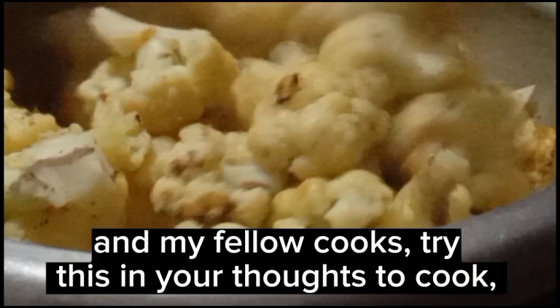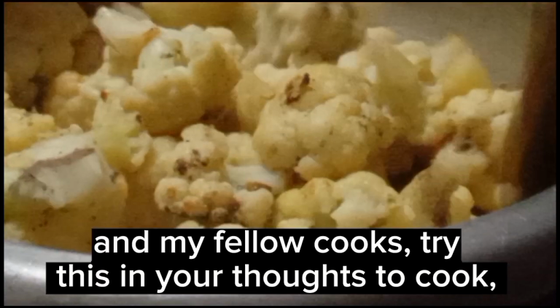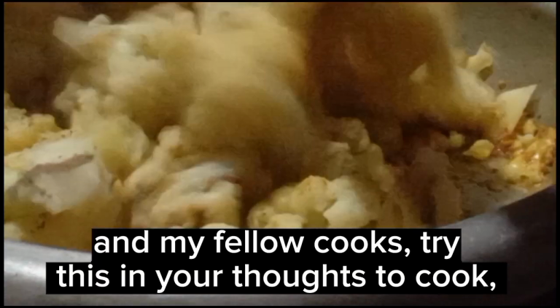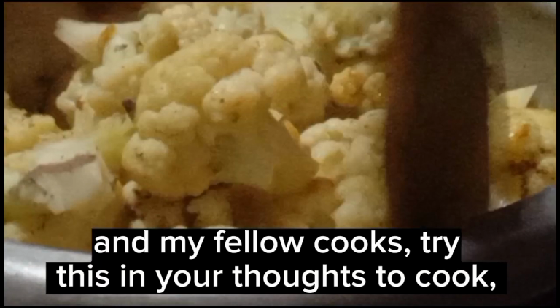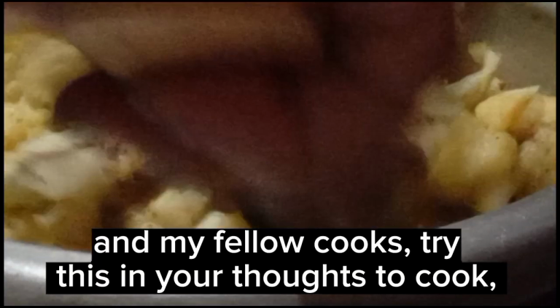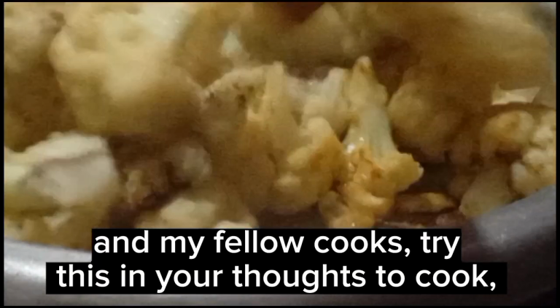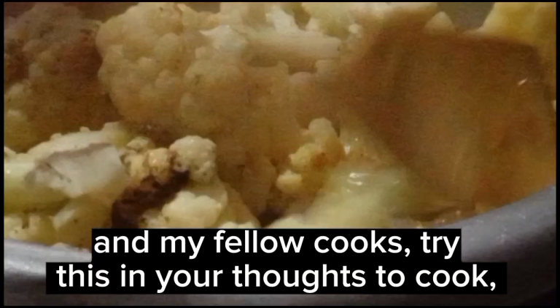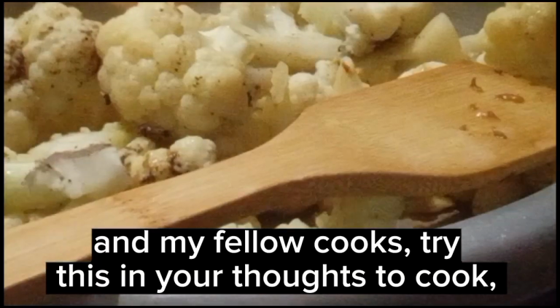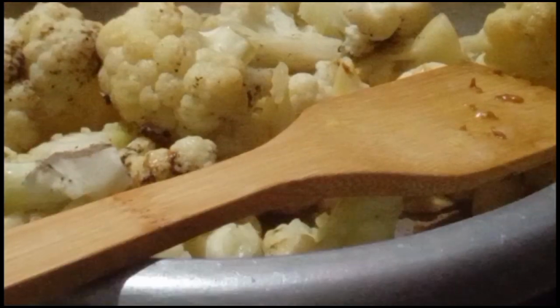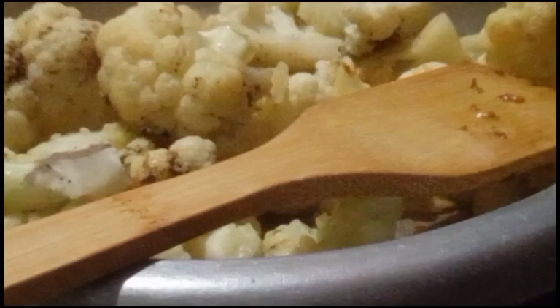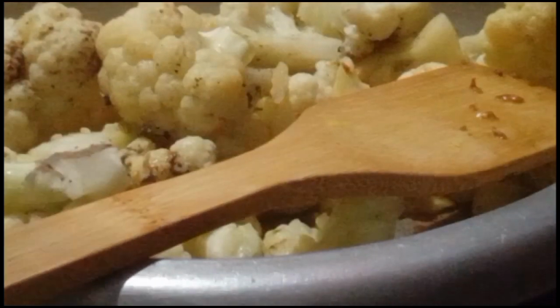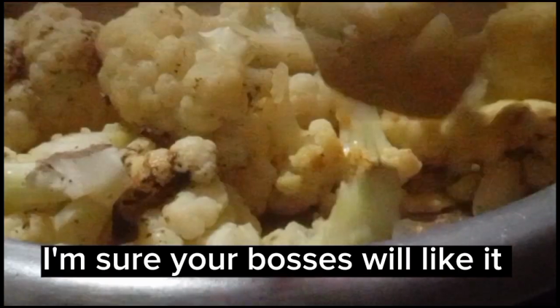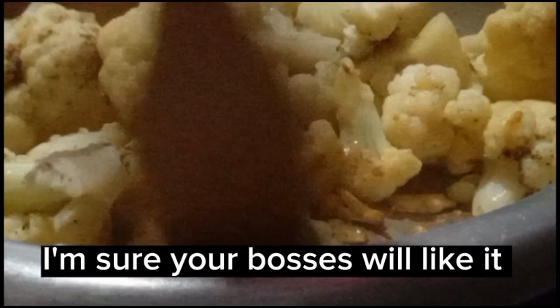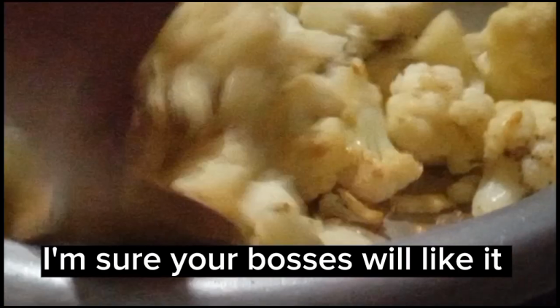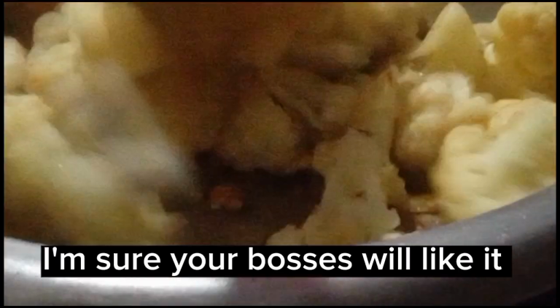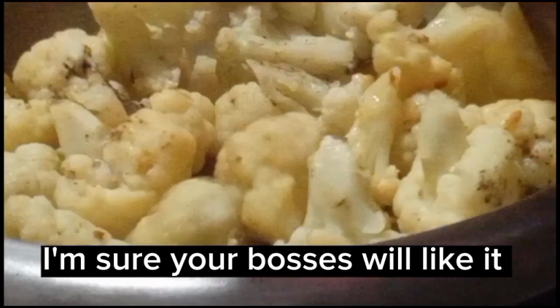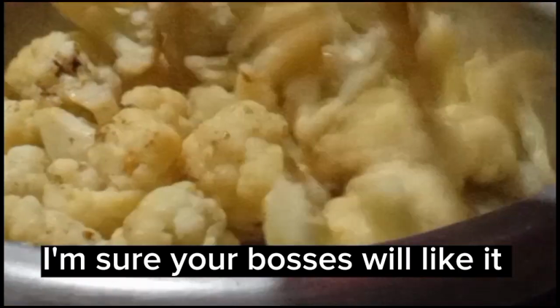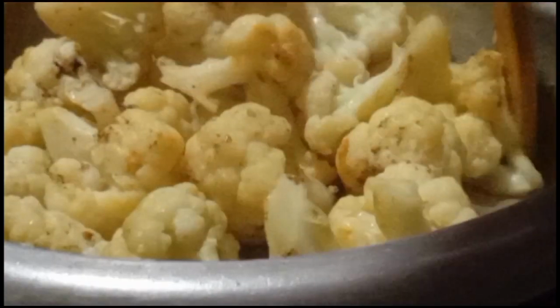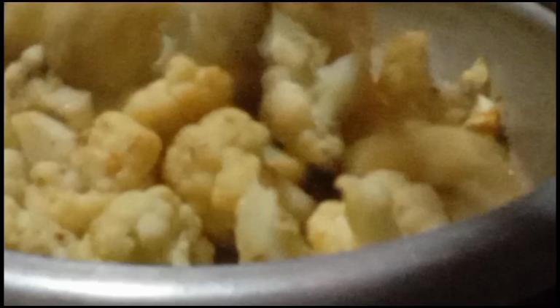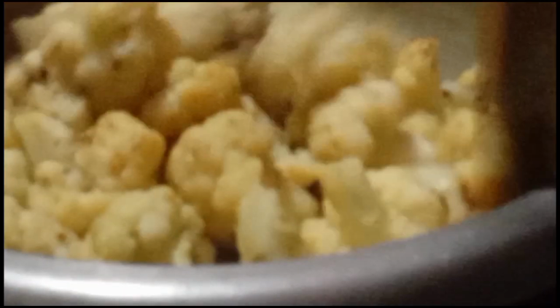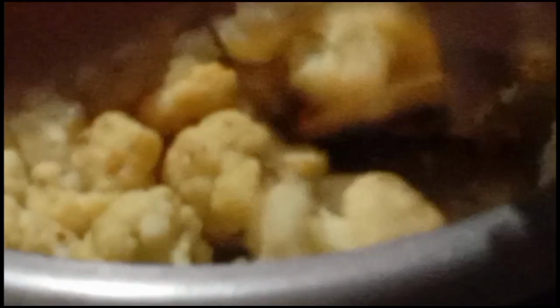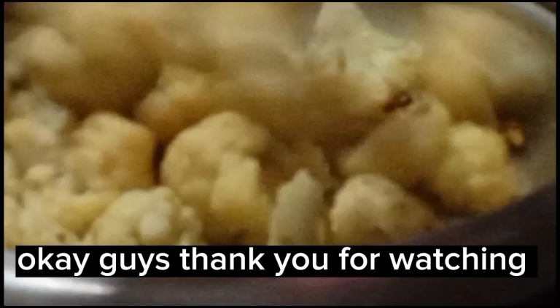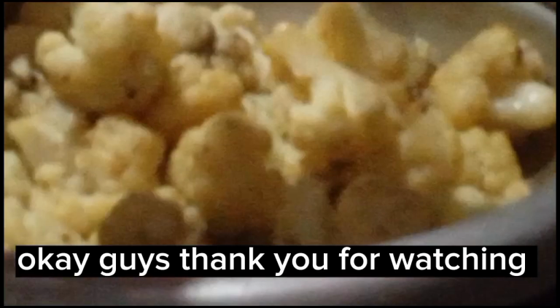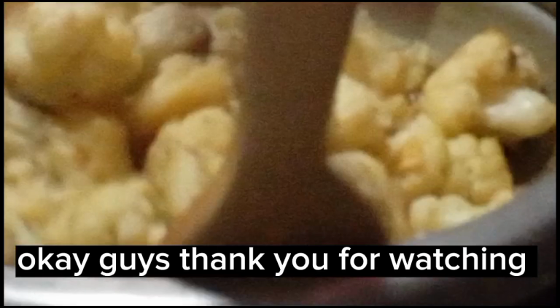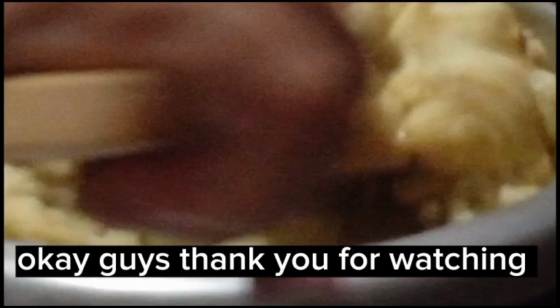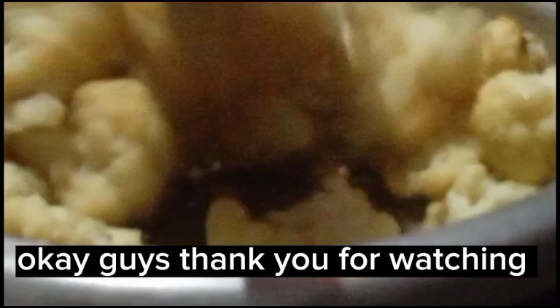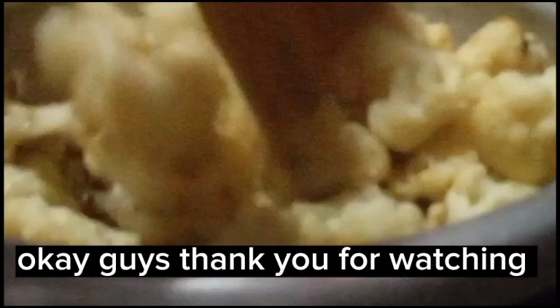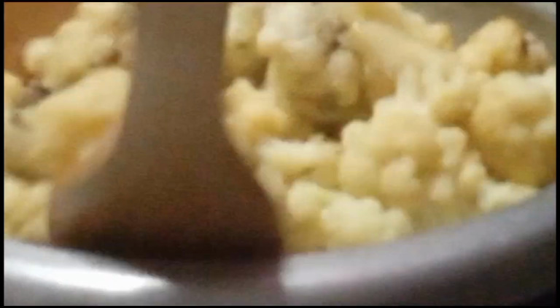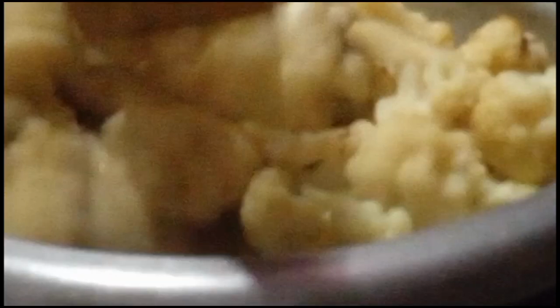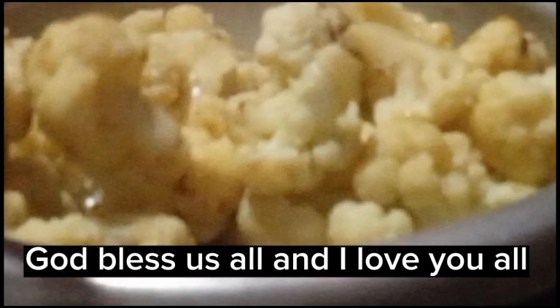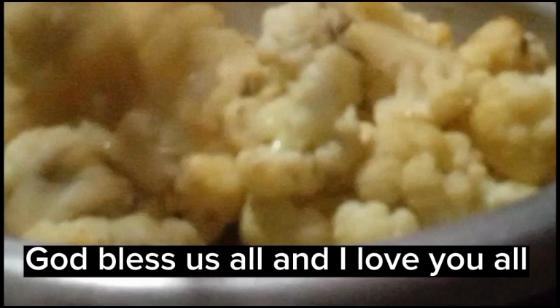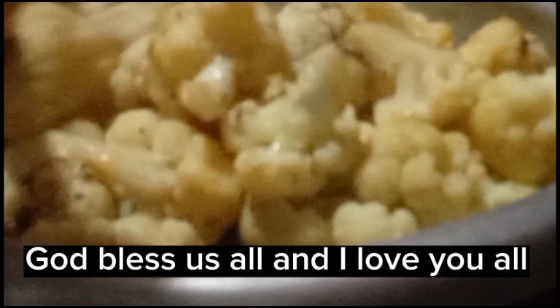And my fellow cooks, try this in your kitchen. I am sure your bosses will like it. Okay guys, thank you for watching. God bless us all.